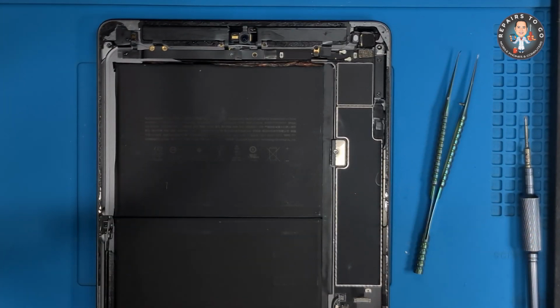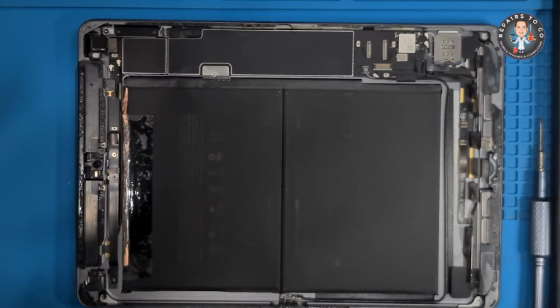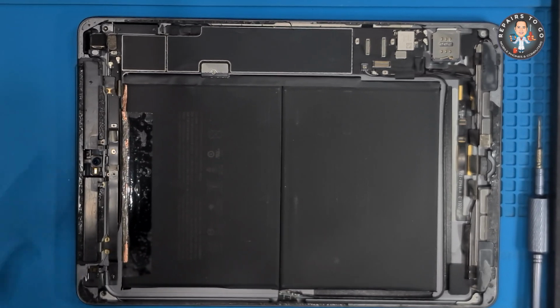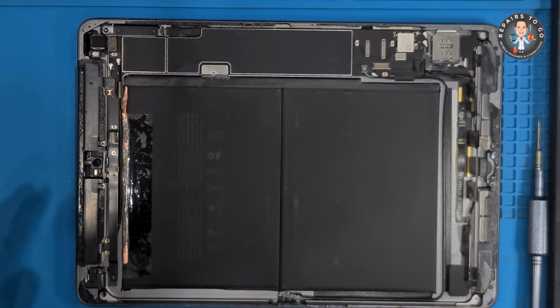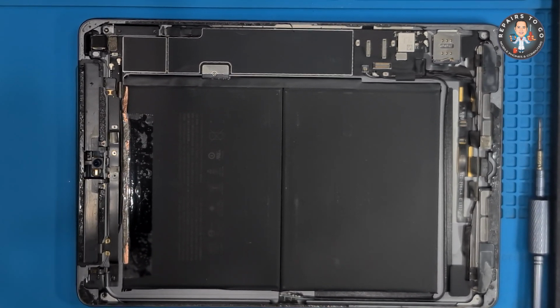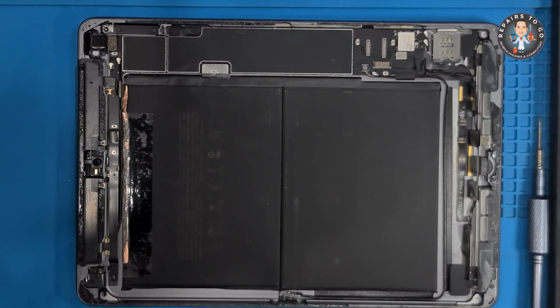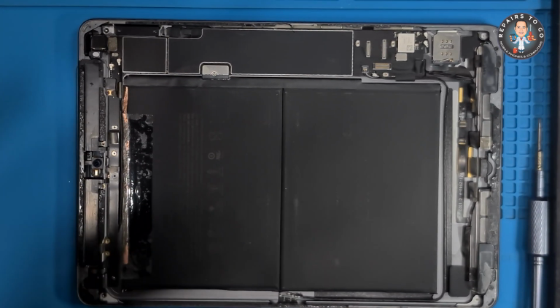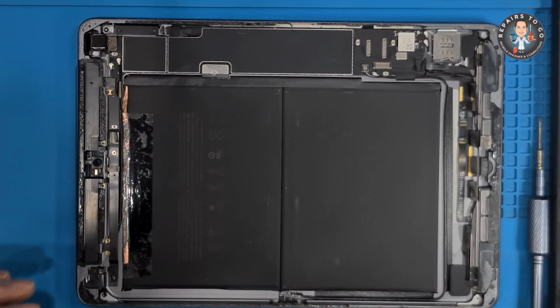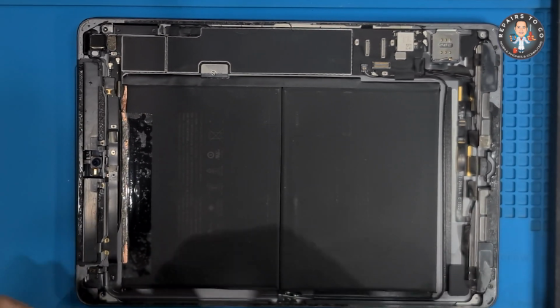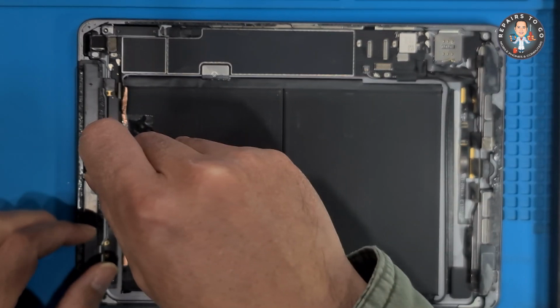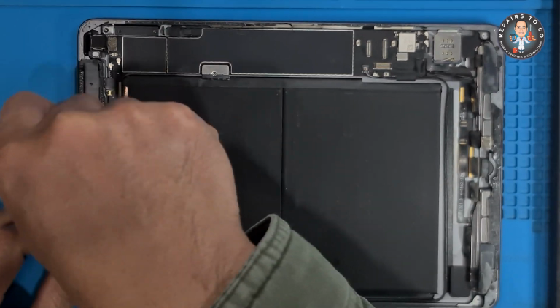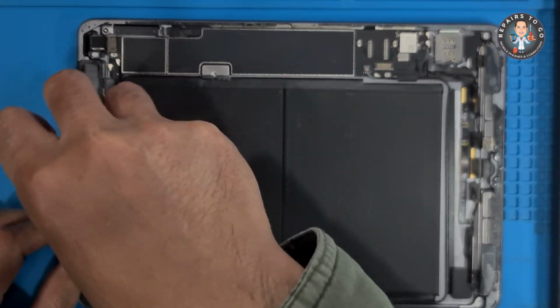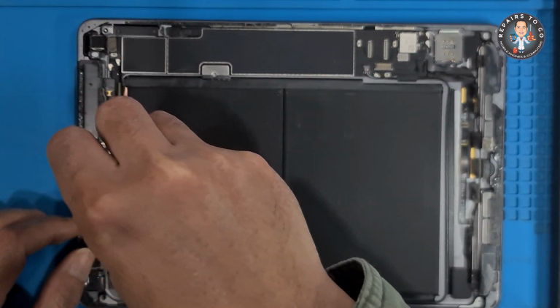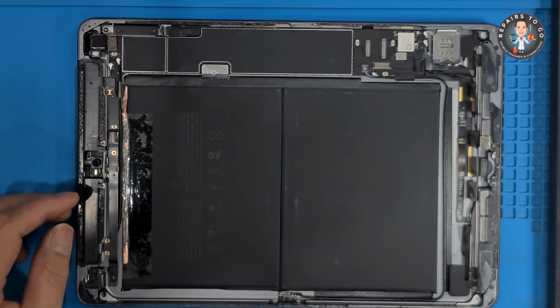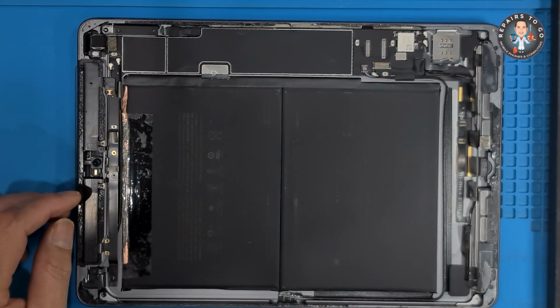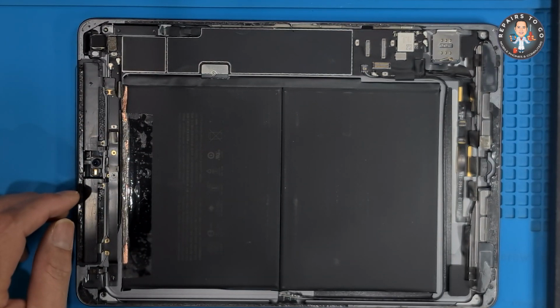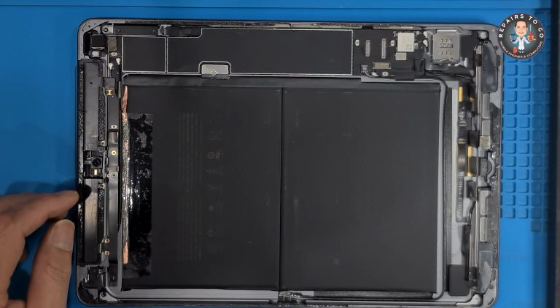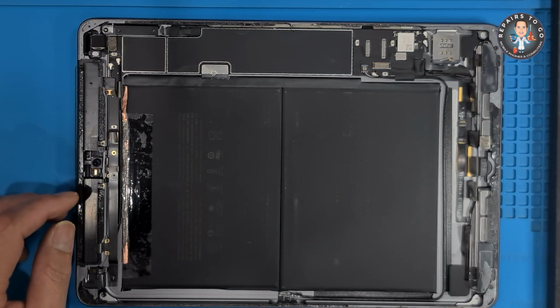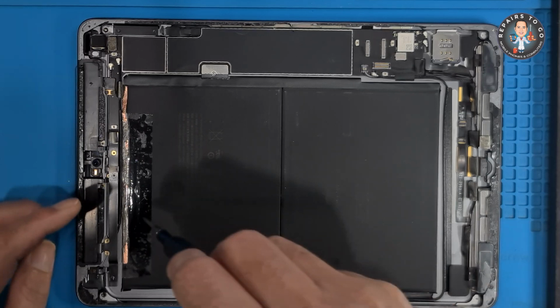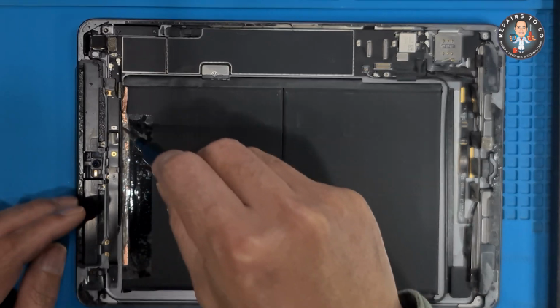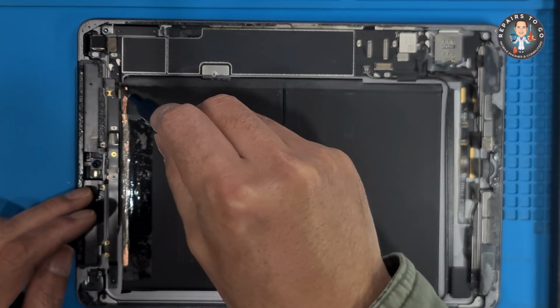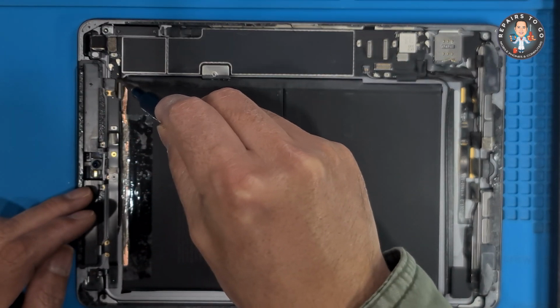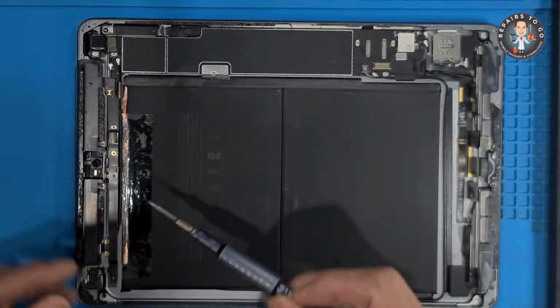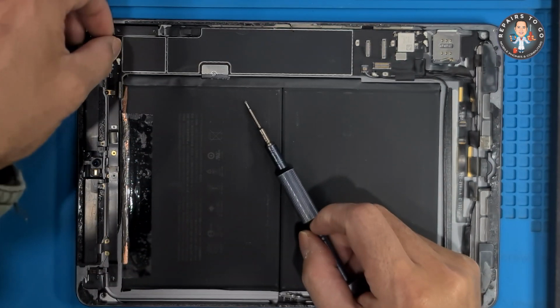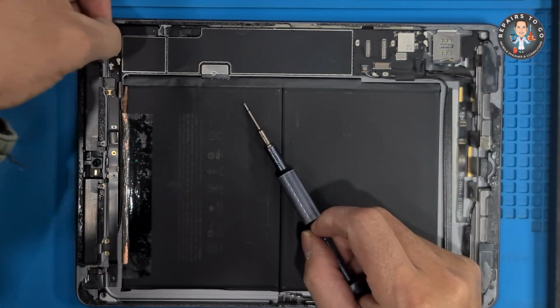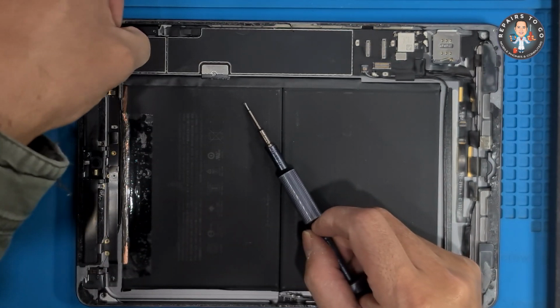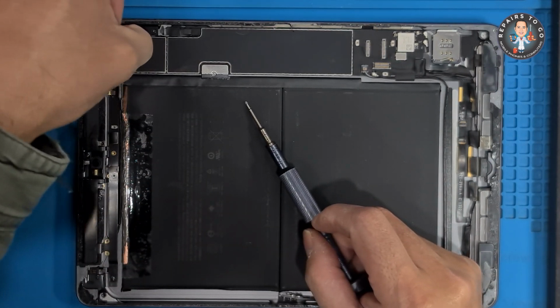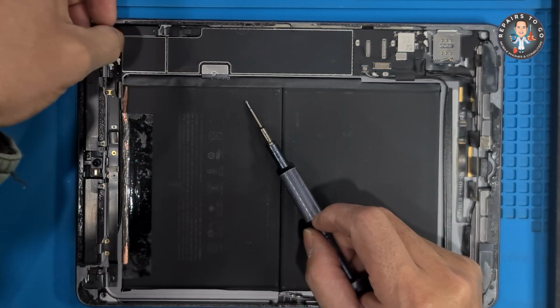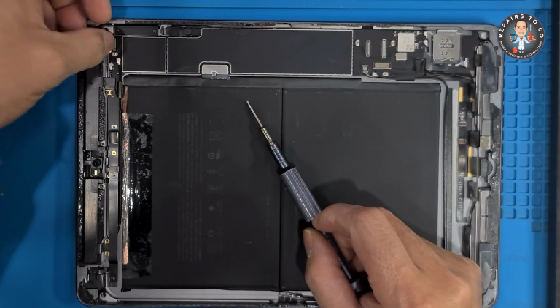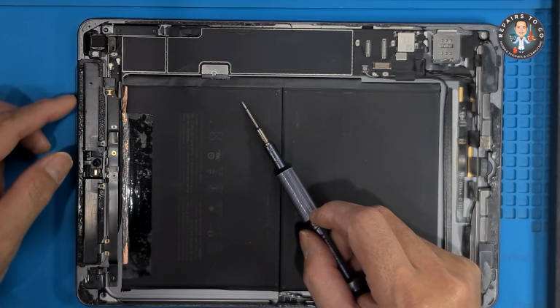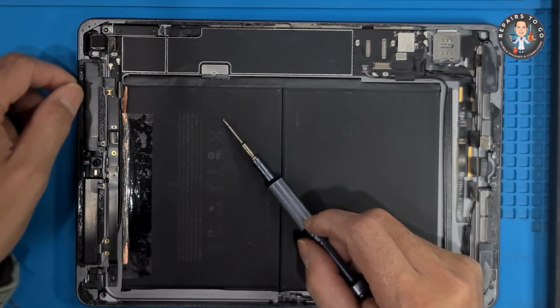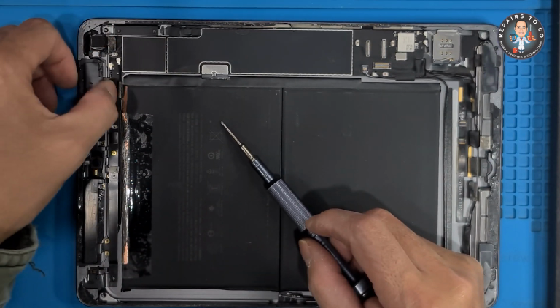Removing the motherboard. Locate and identify all the screws securing the motherboard to the device frame, then use a 3-point screwdriver to remove them.